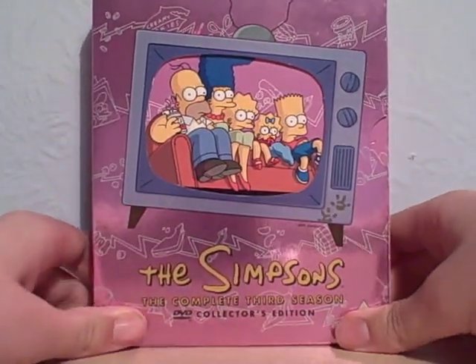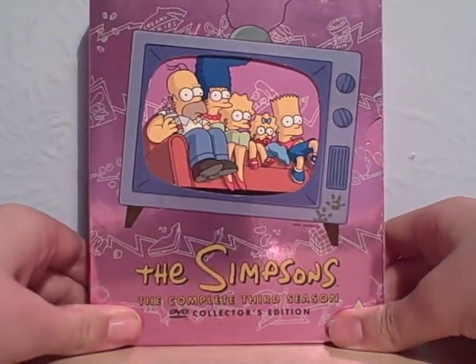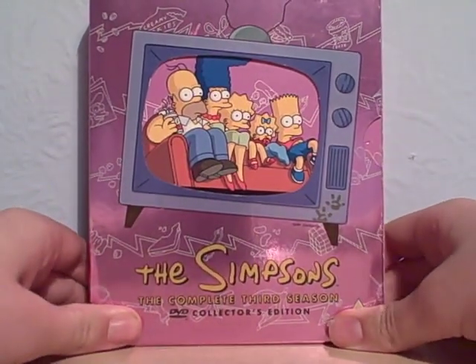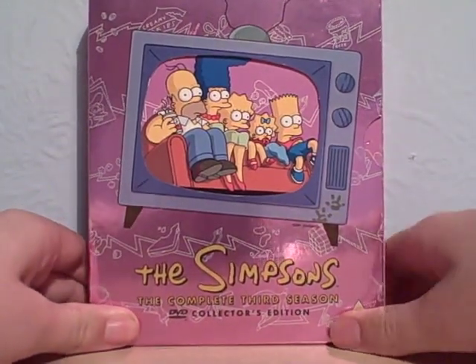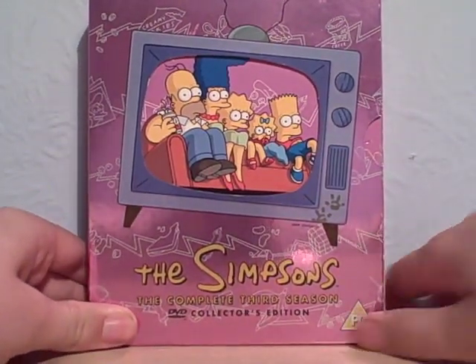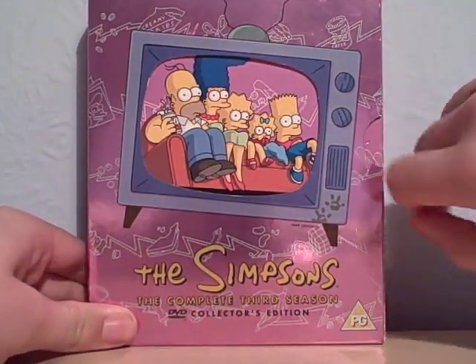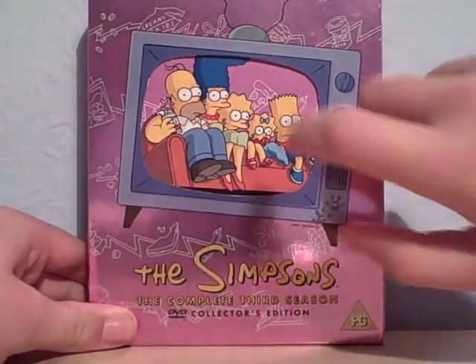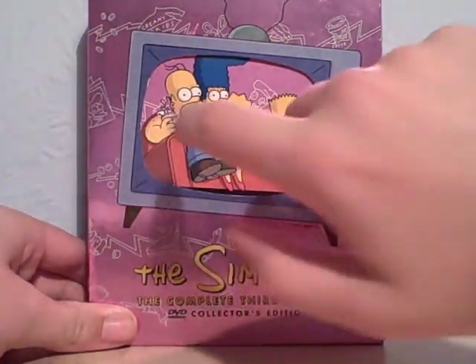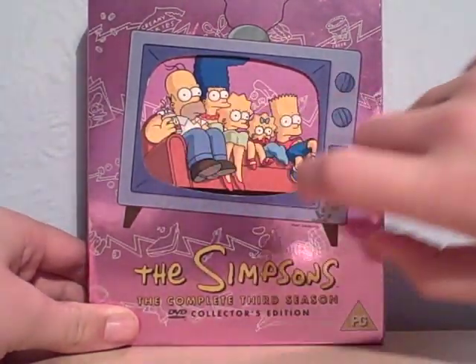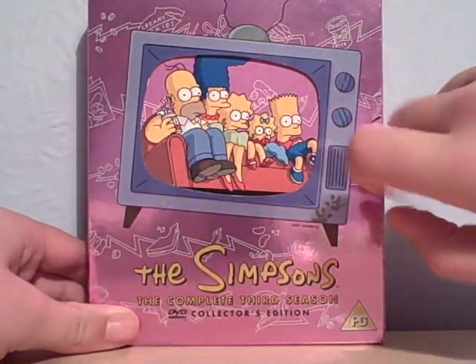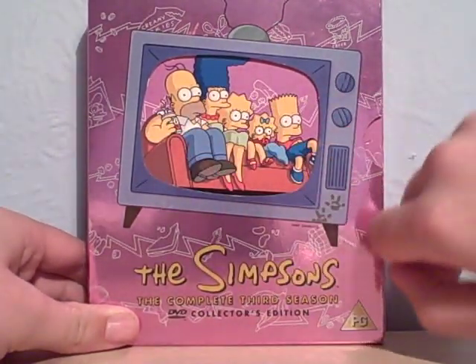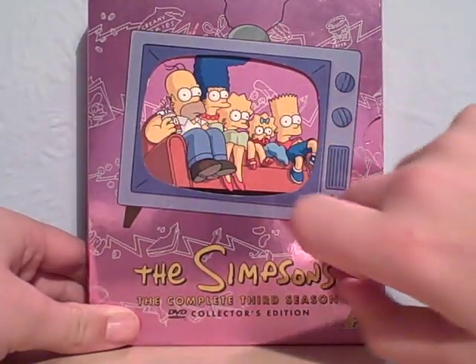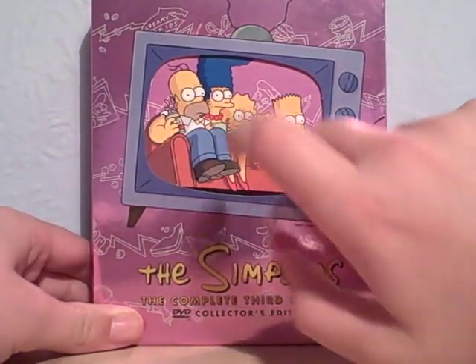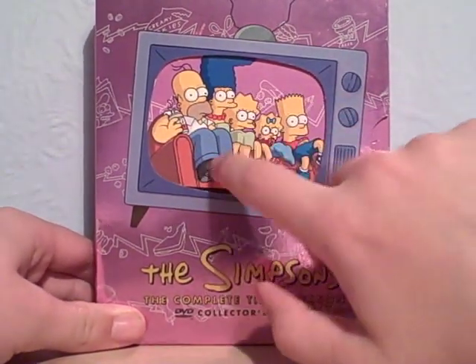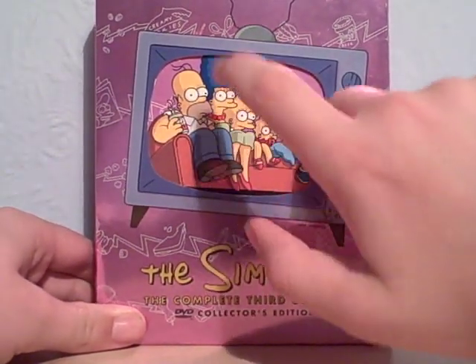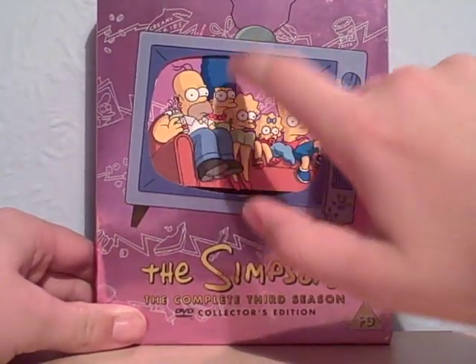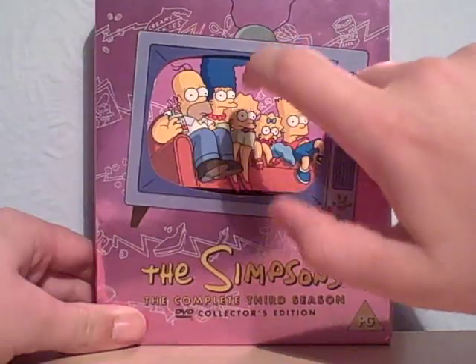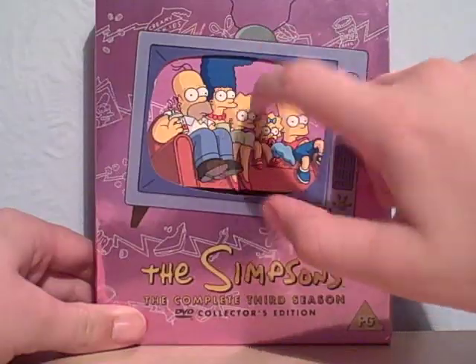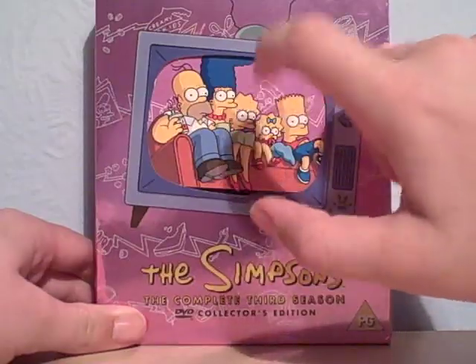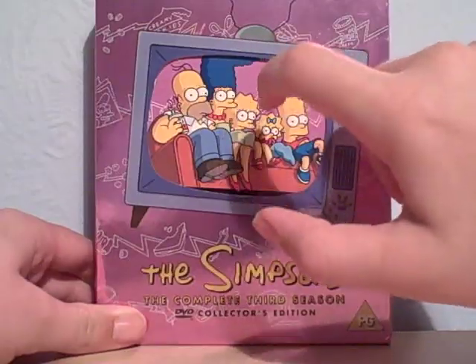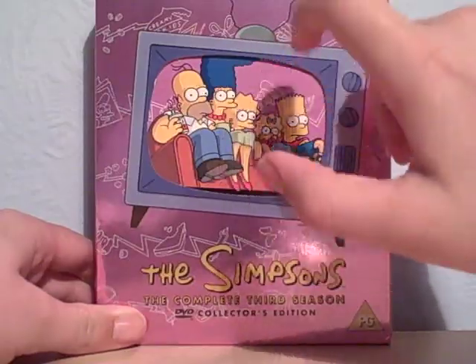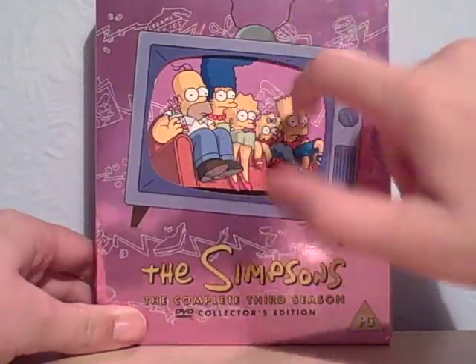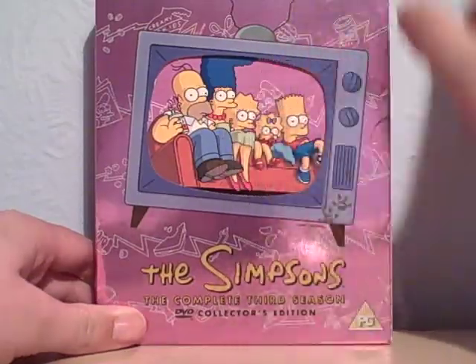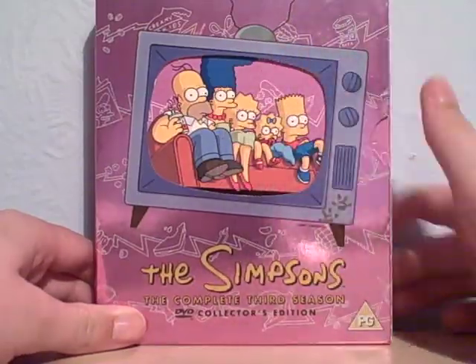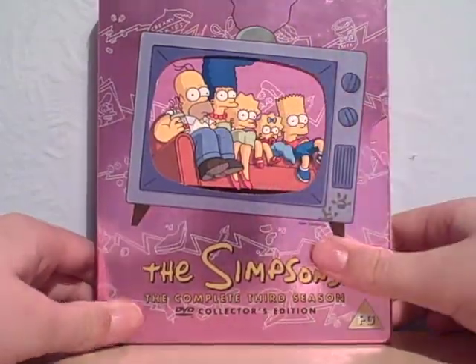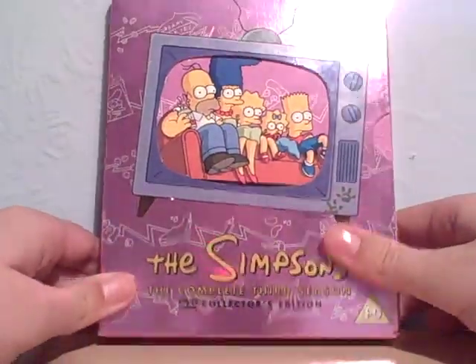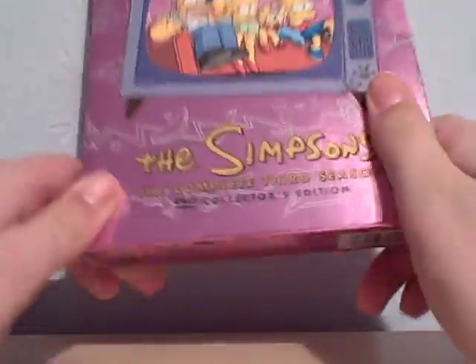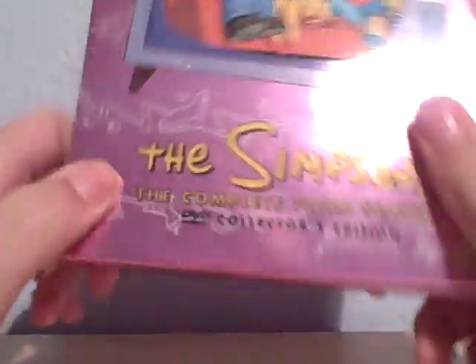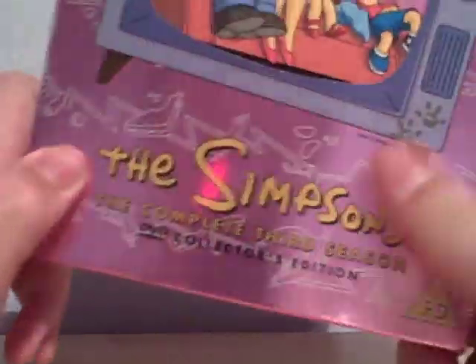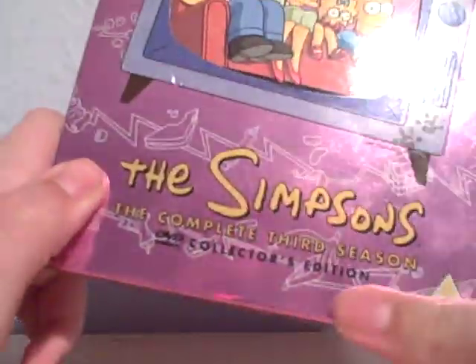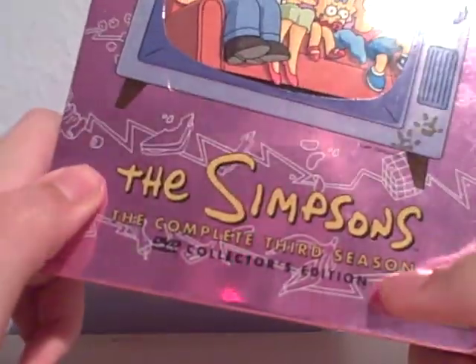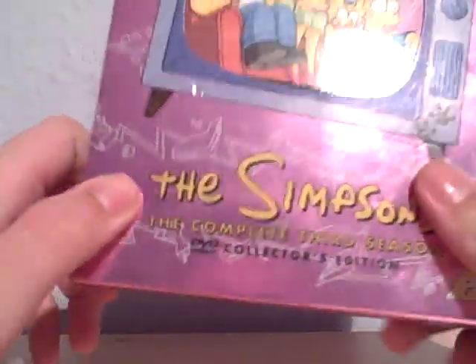Here it is. We've got five main characters: Homer, Marge, Lisa, Maggie, and Bart. So it's the complete third season.